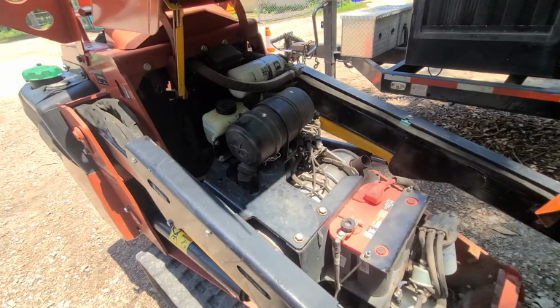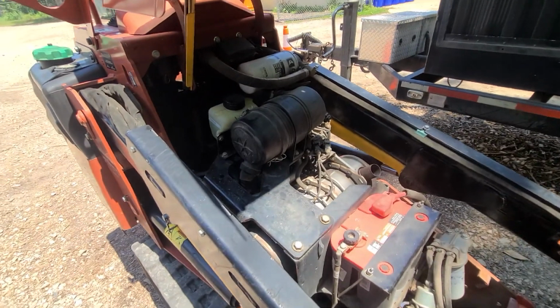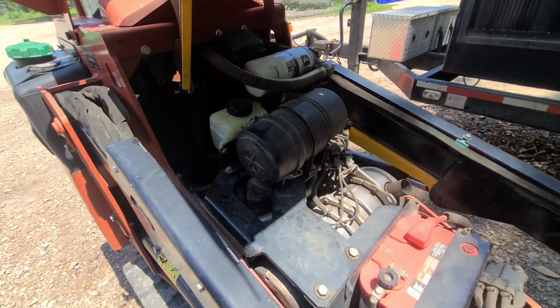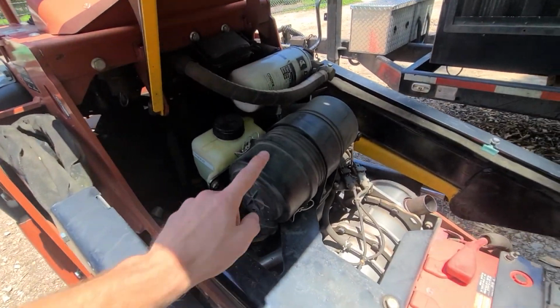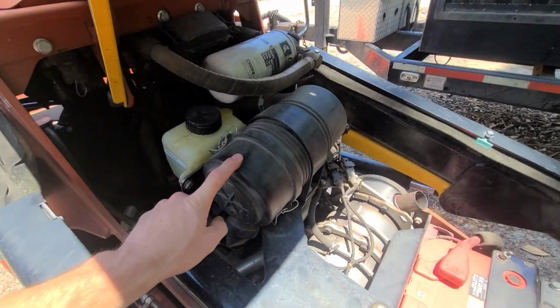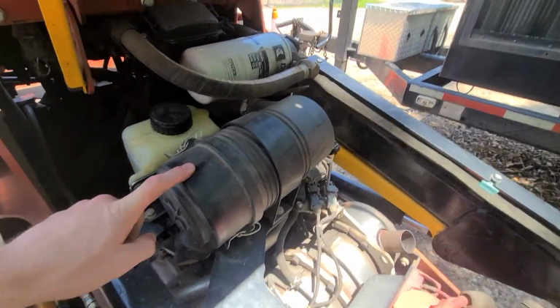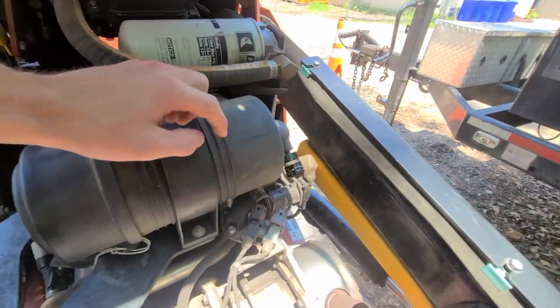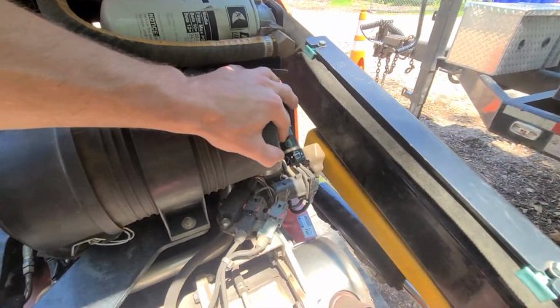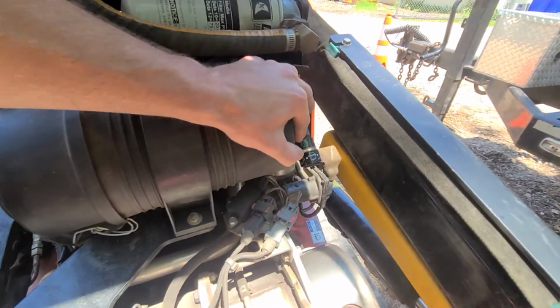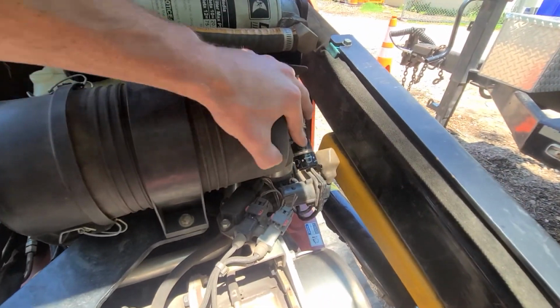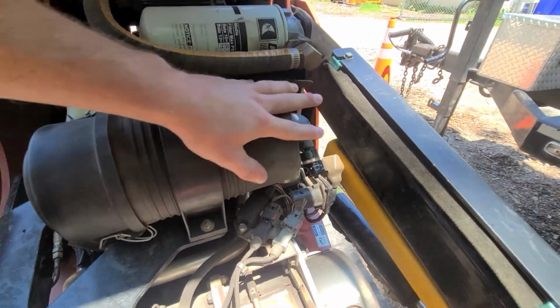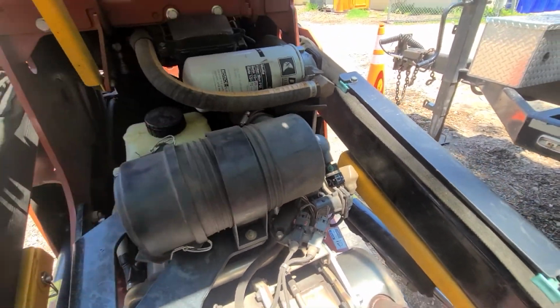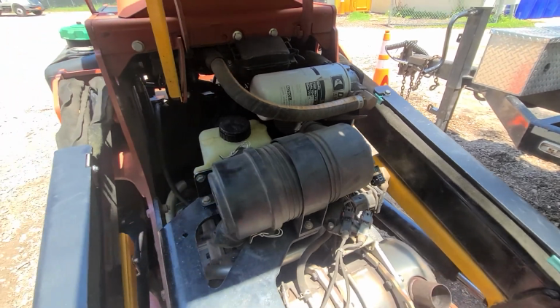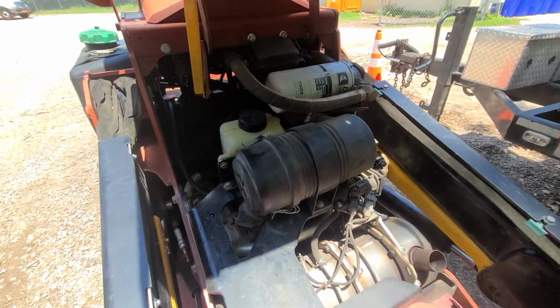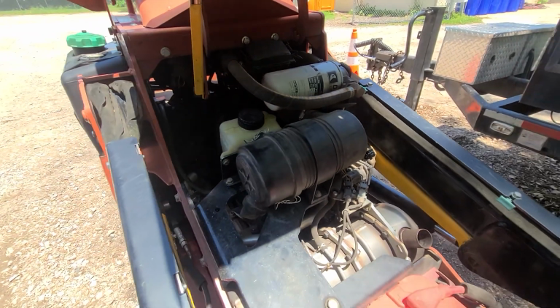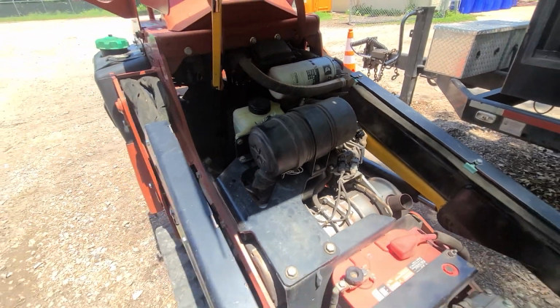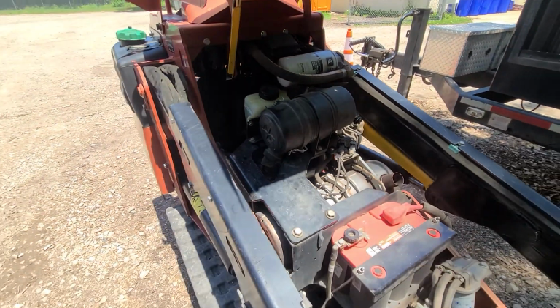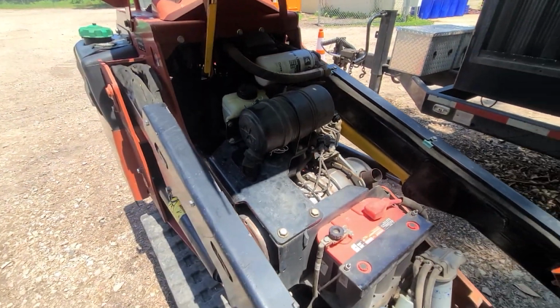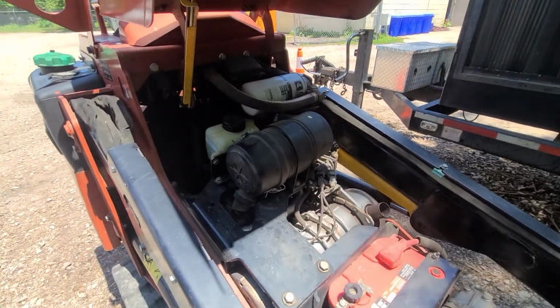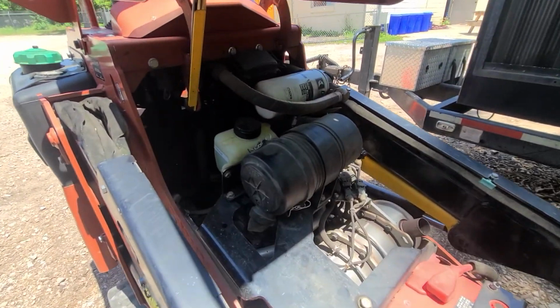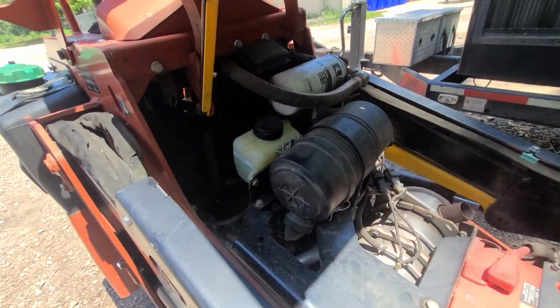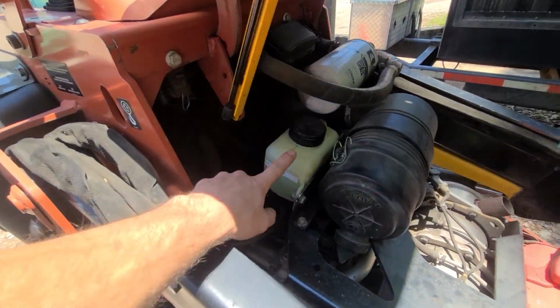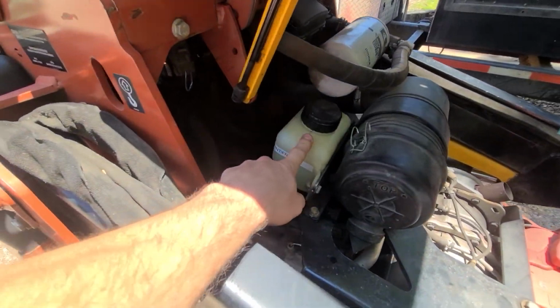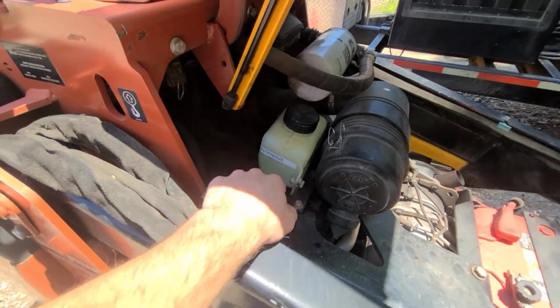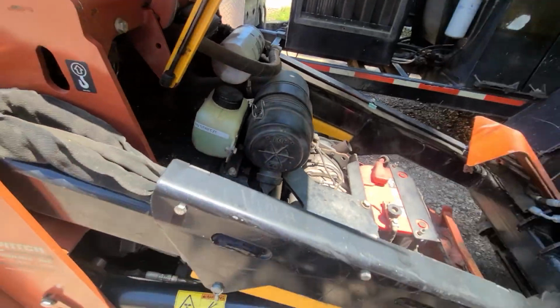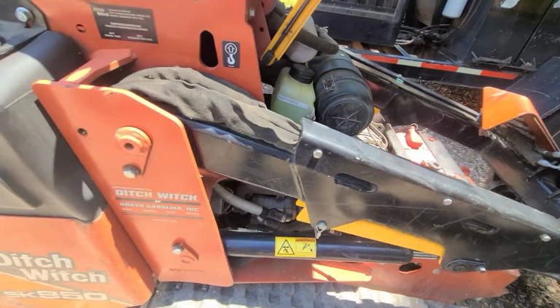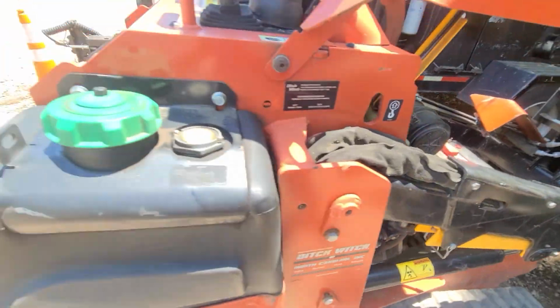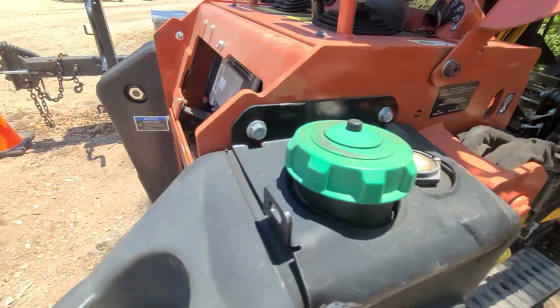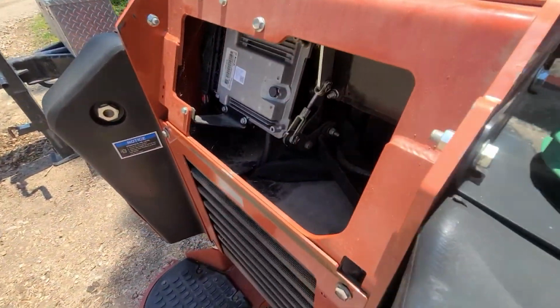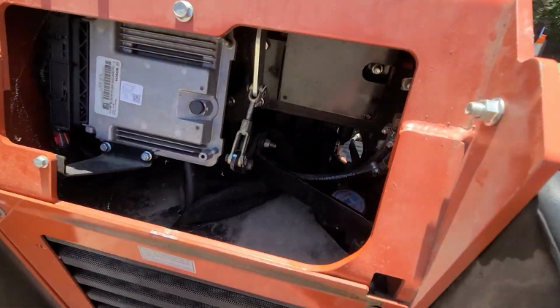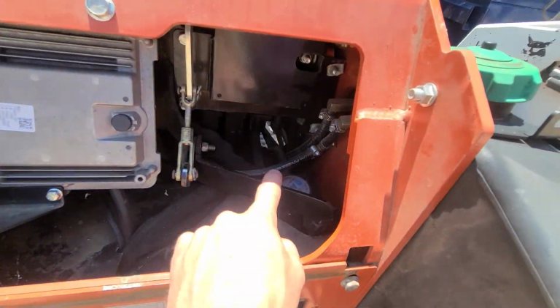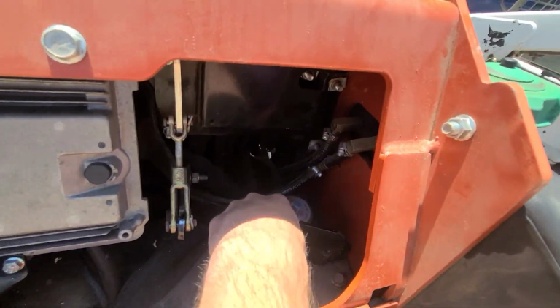Under the hood, we have our air filter gauge on the side — if the red is showing, post in the slack repair channel to get it replaced. We can also check antifreeze here and fill it if it needs topping off.